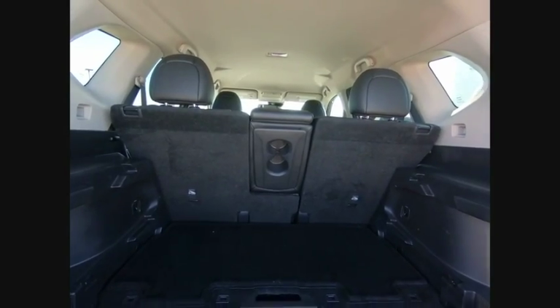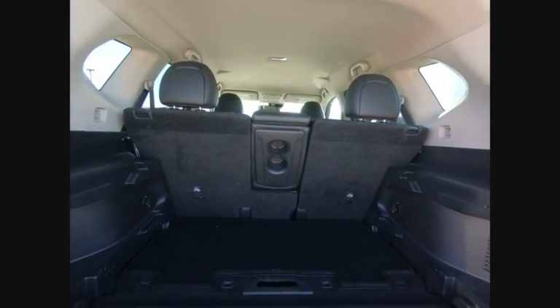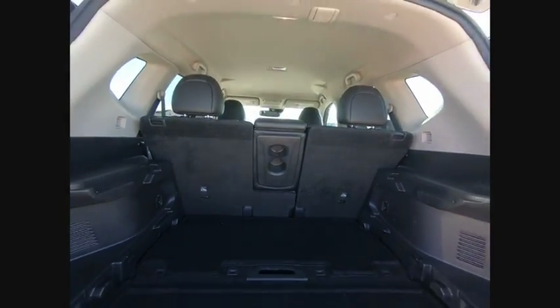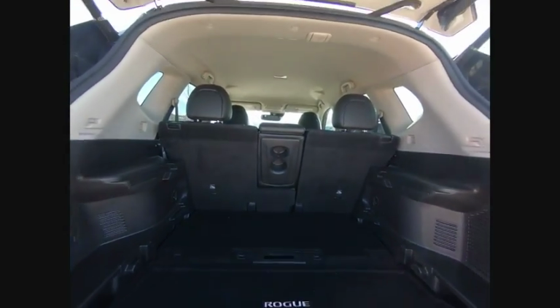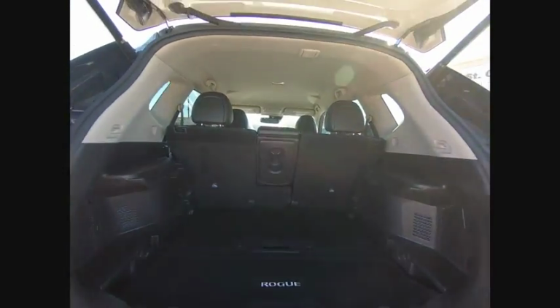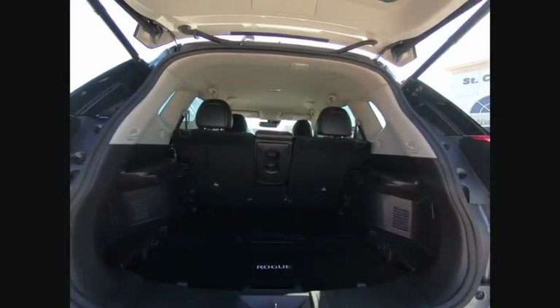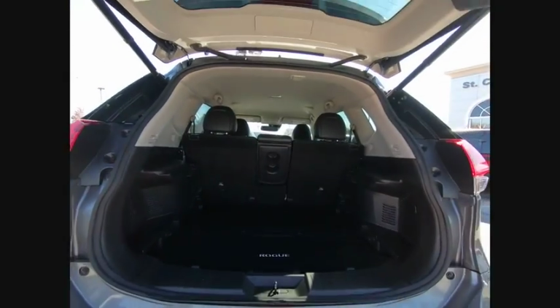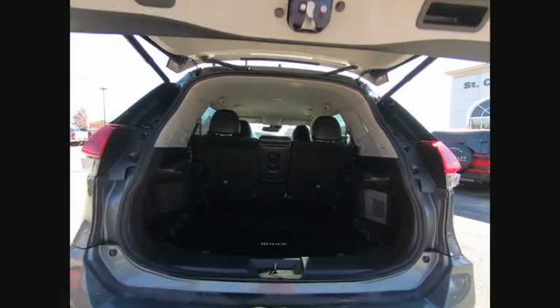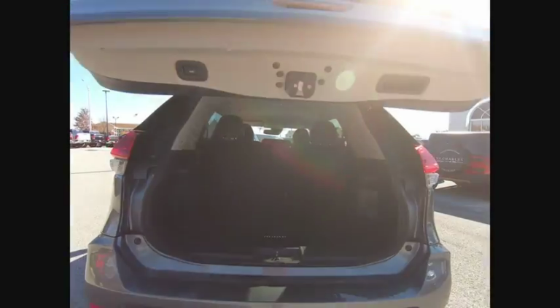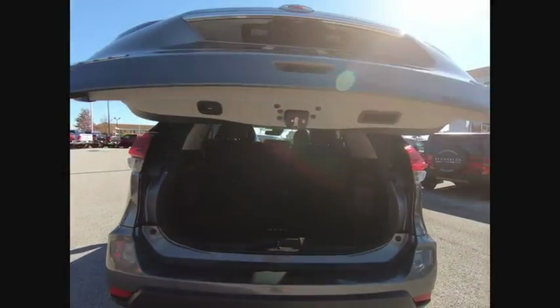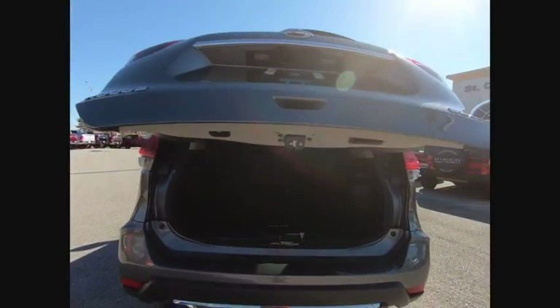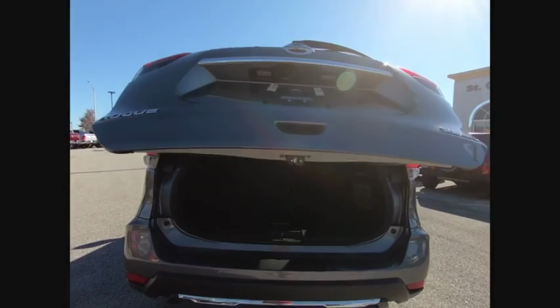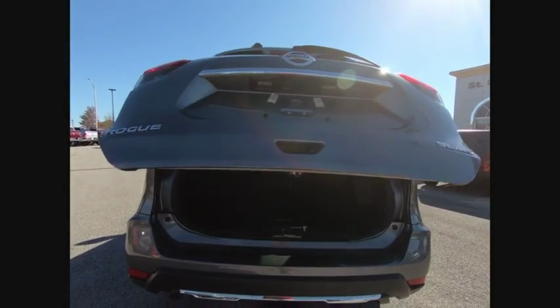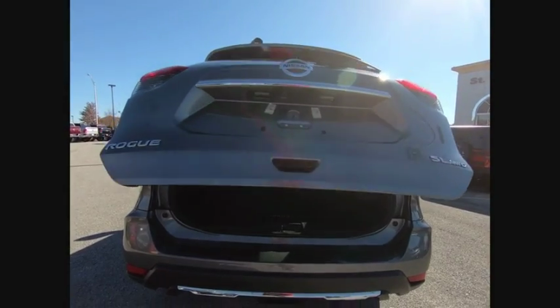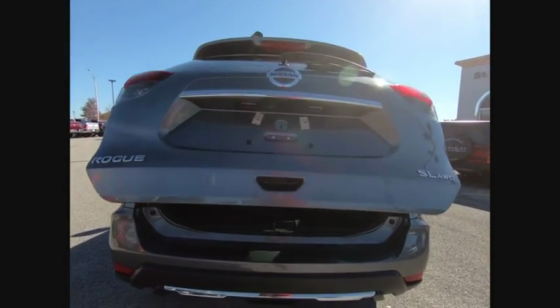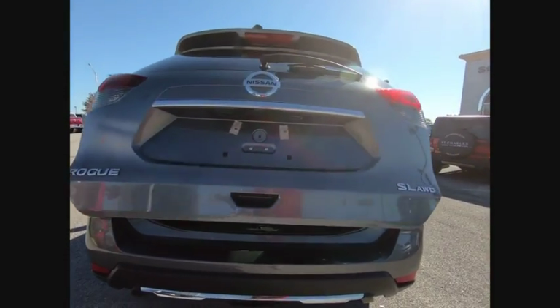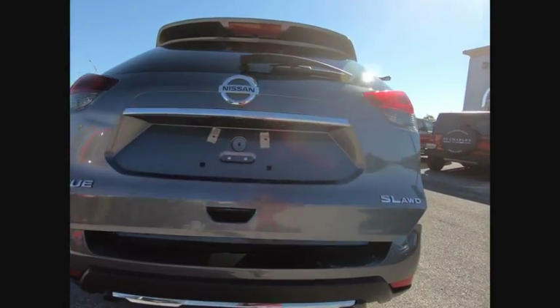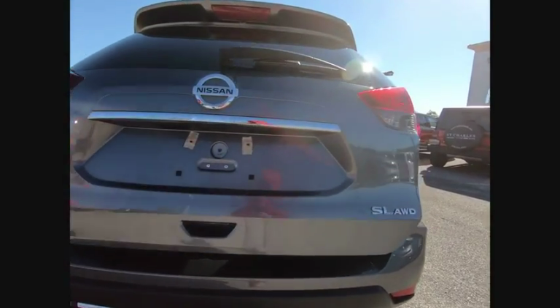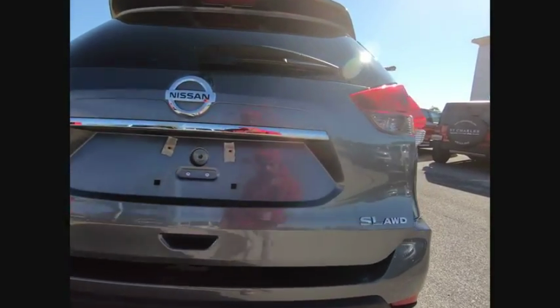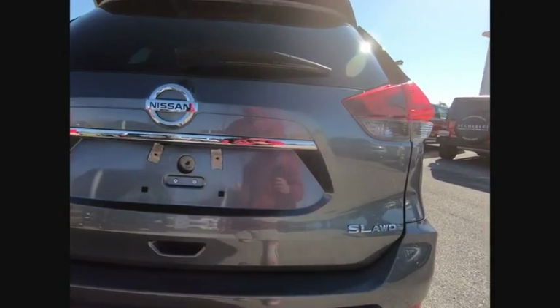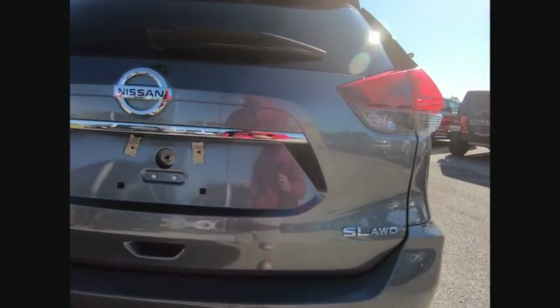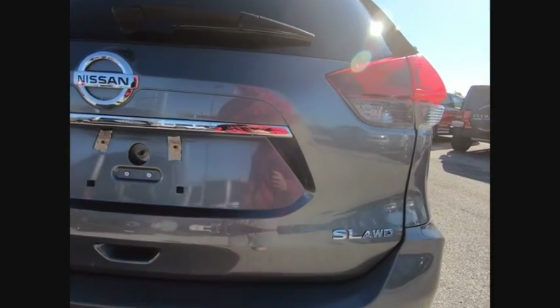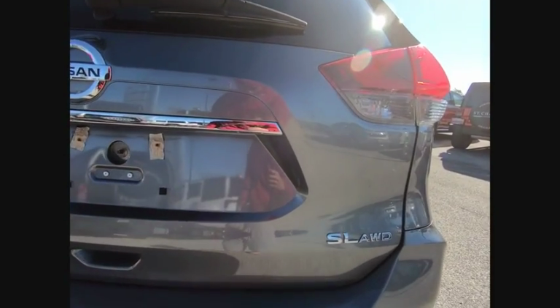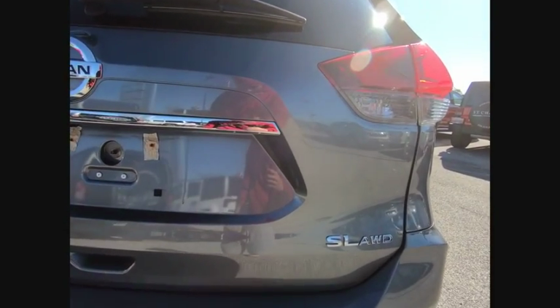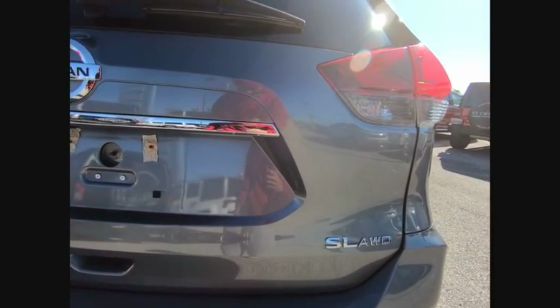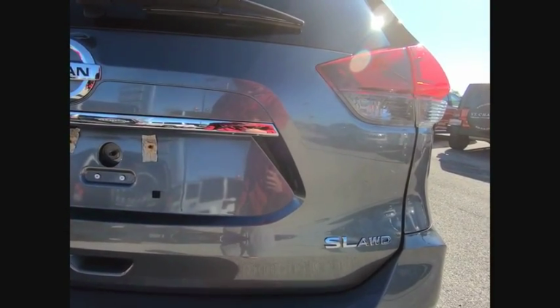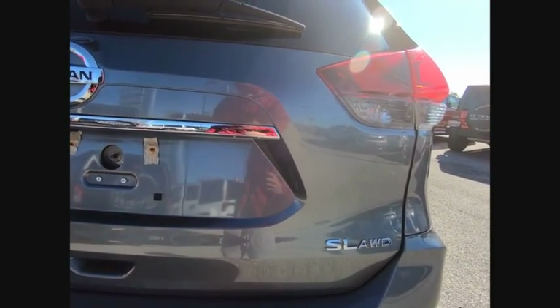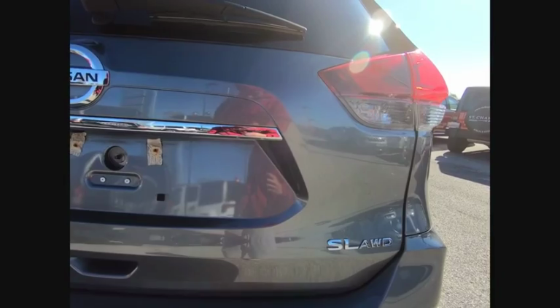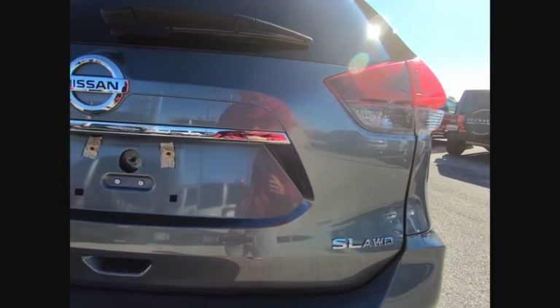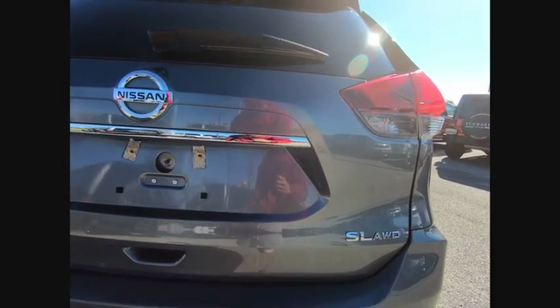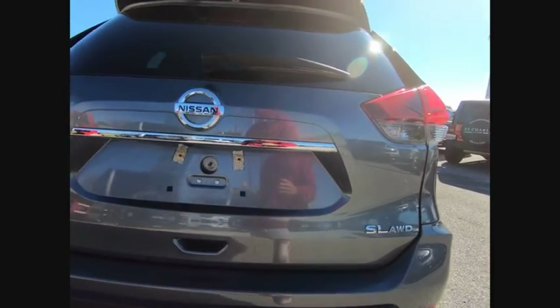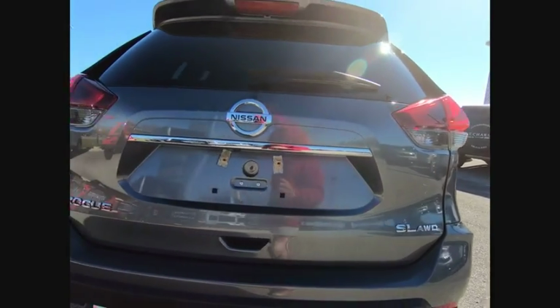power lift gate, navigation system, dual airbags, air conditioning, power steering, four-wheel disc brakes, center armrest, fog lights, power windows.